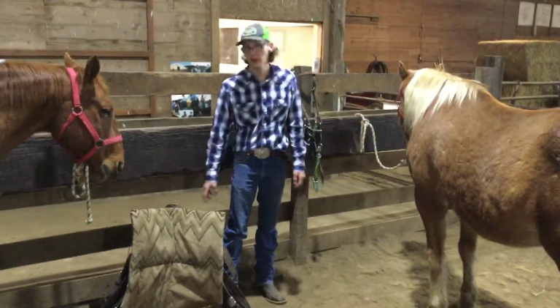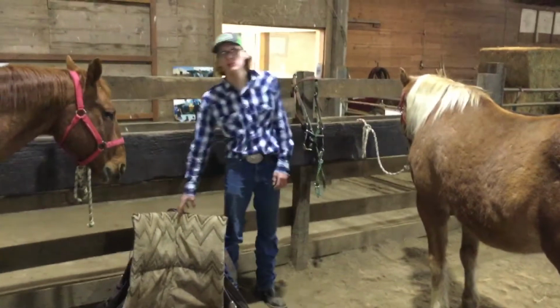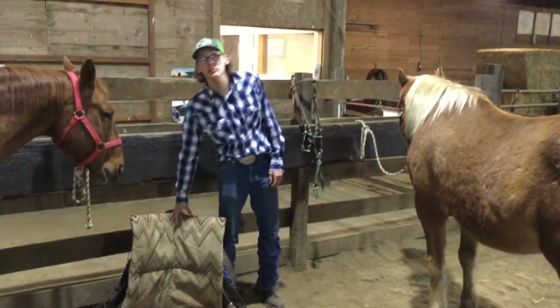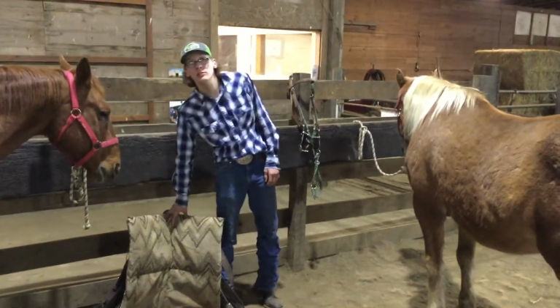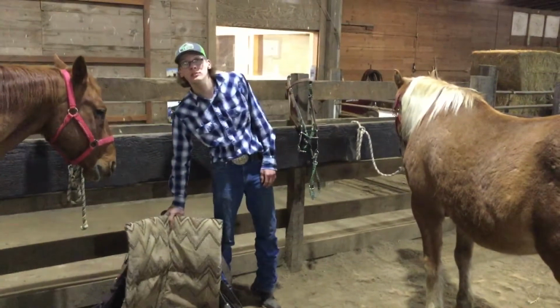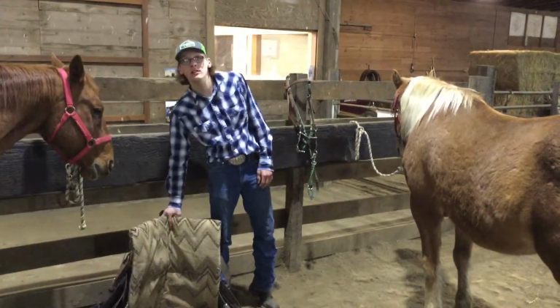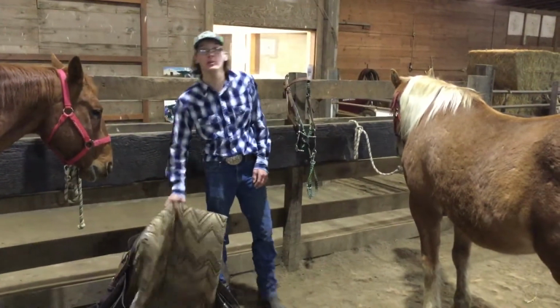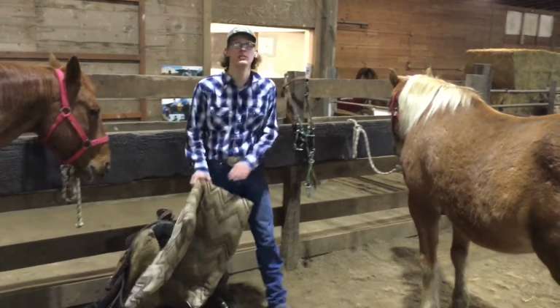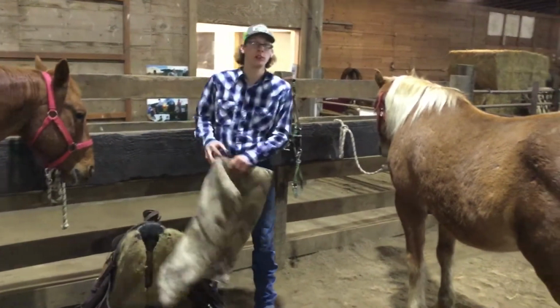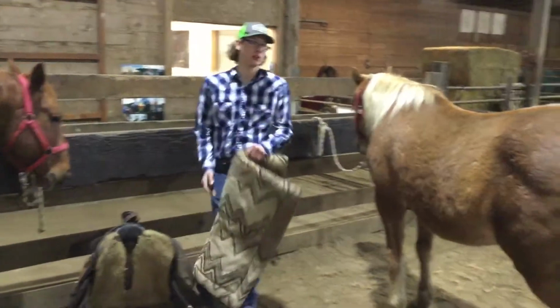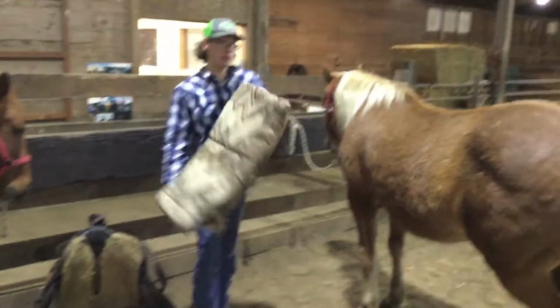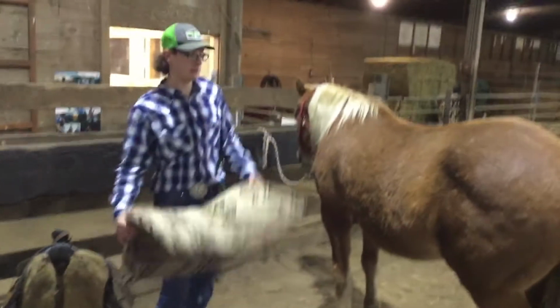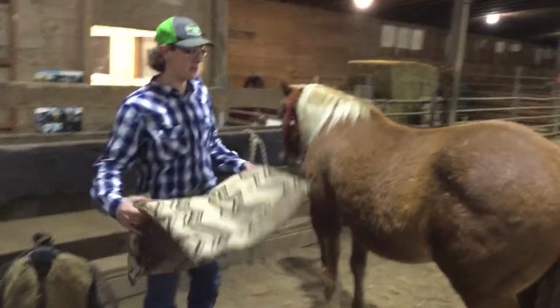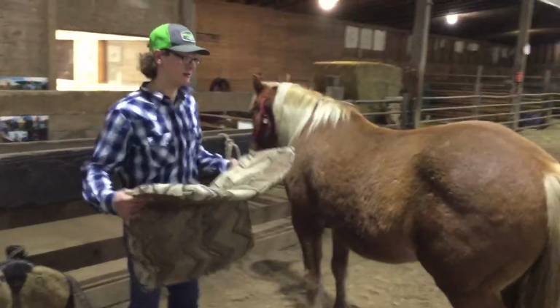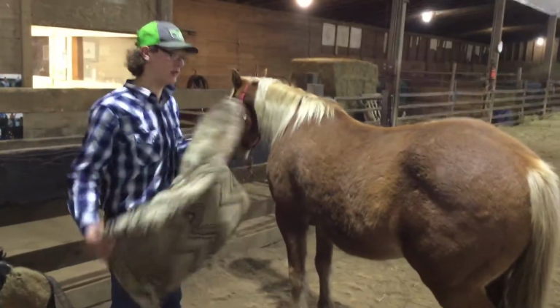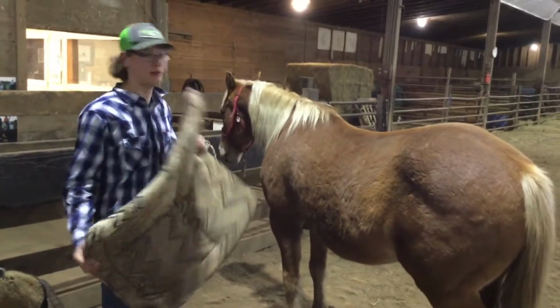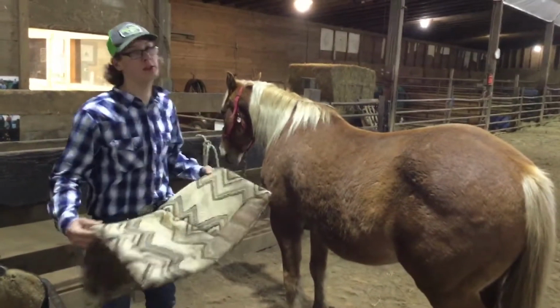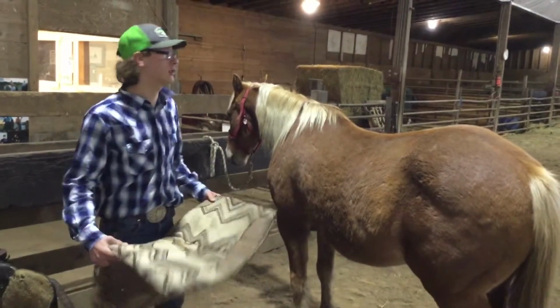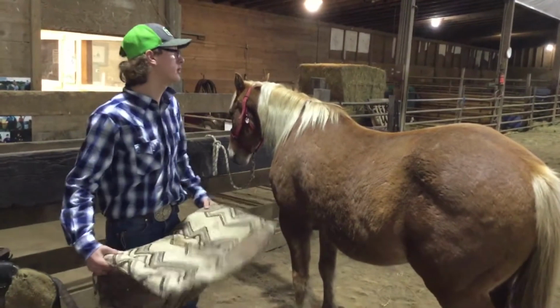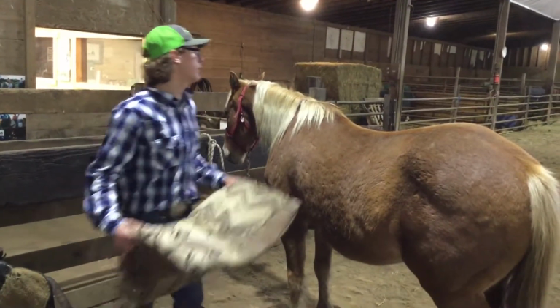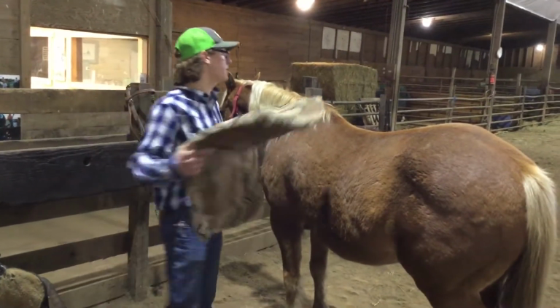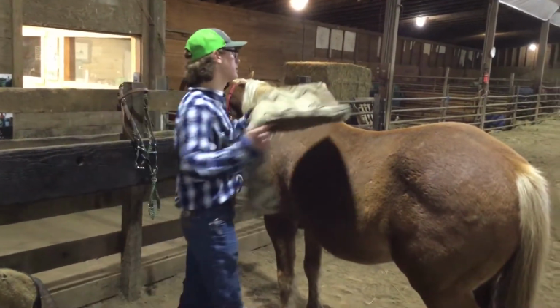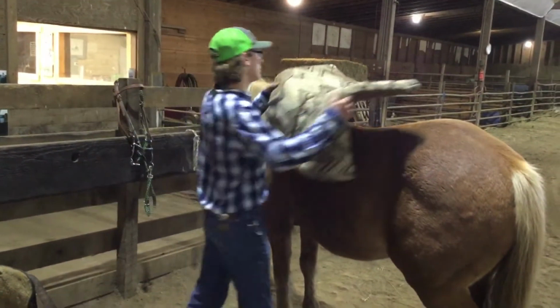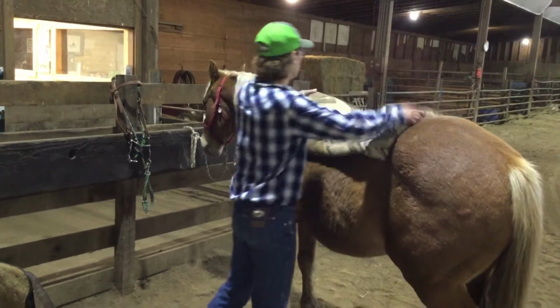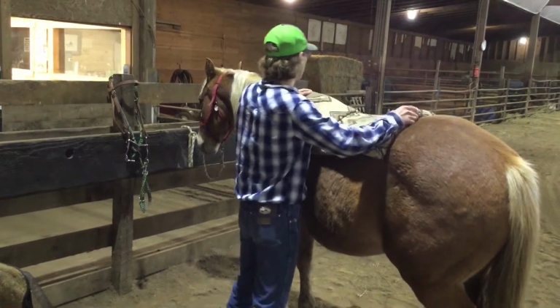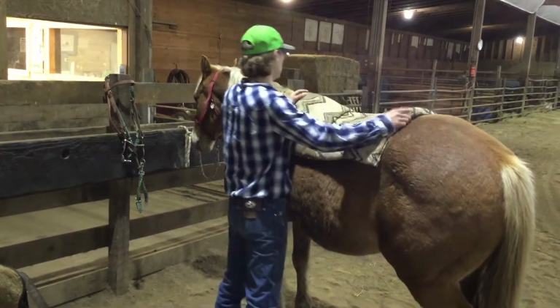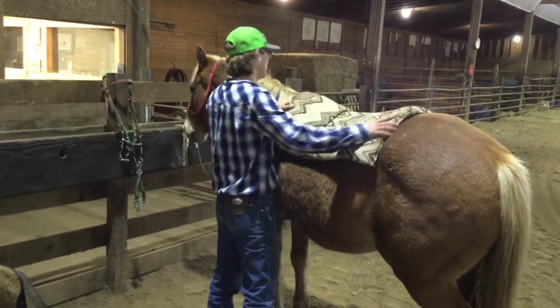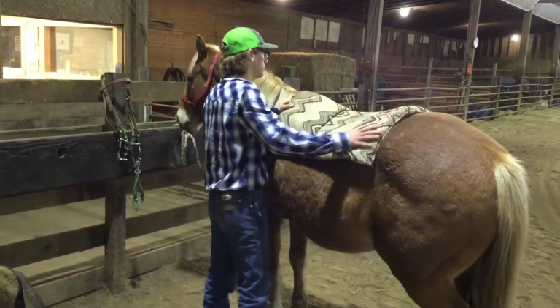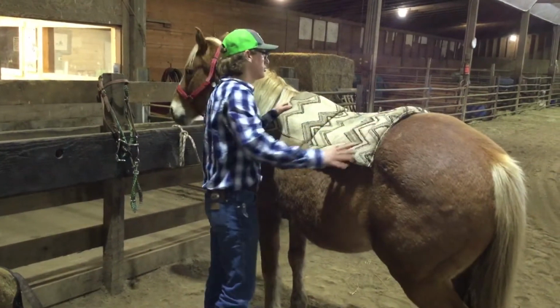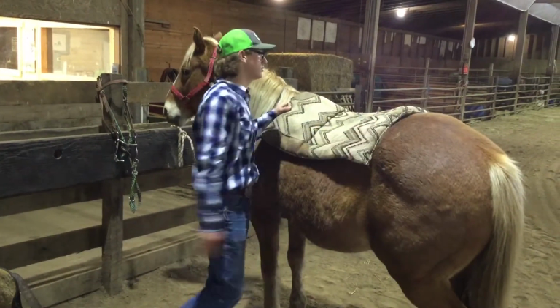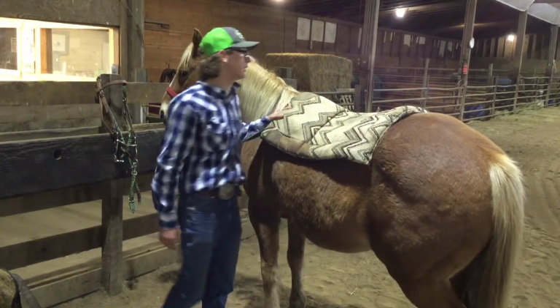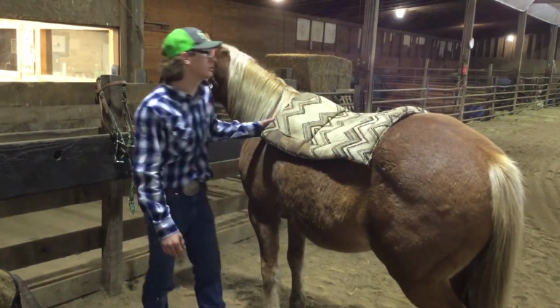I'll be showing you how to saddle Western. So this is our pad blanket, whatever you want to call it. It protects the horse from saddle burn or saddle marks.